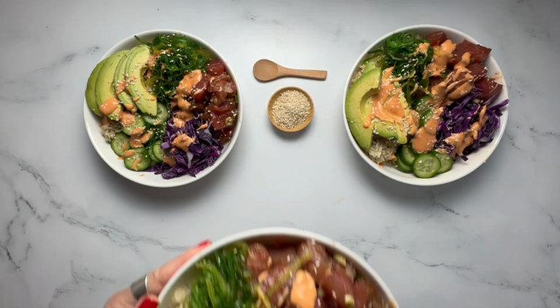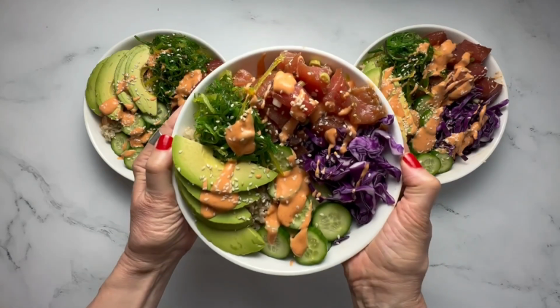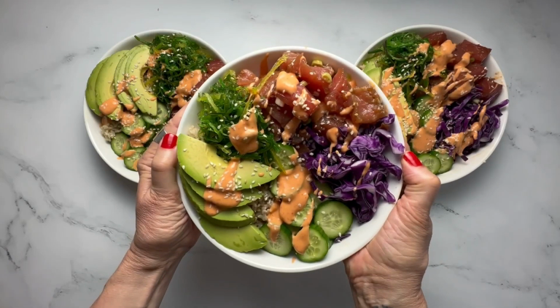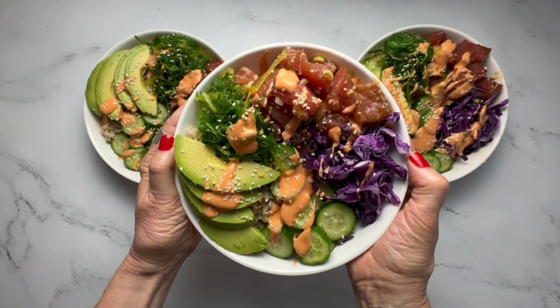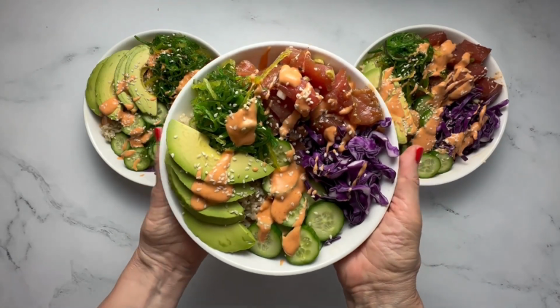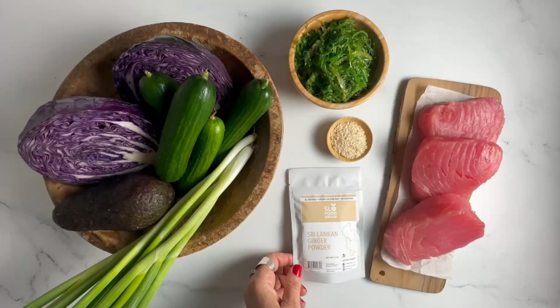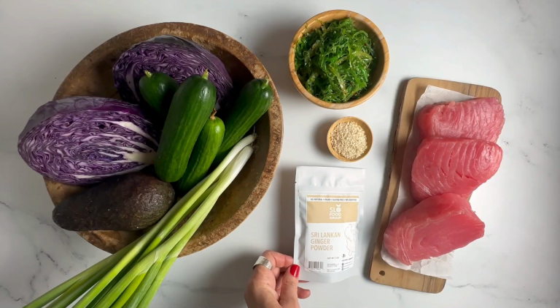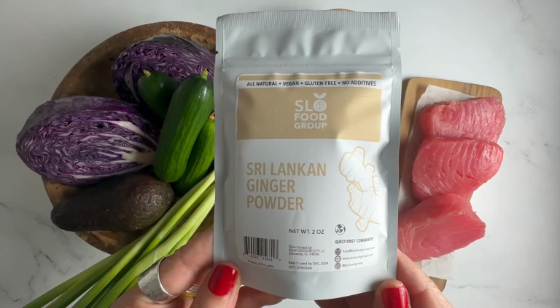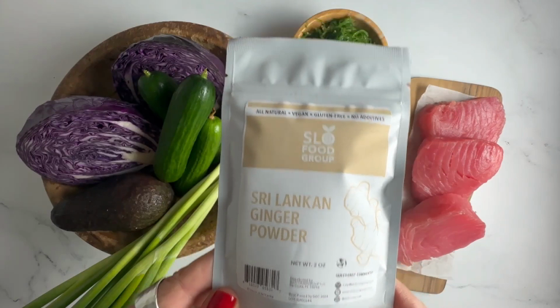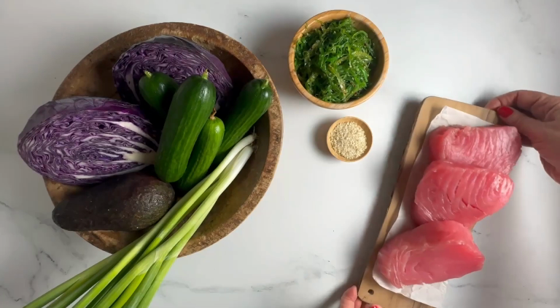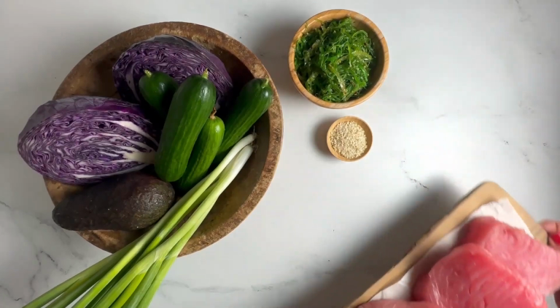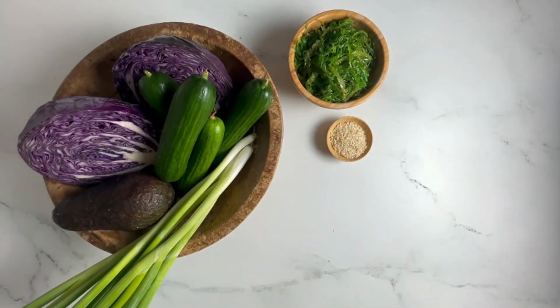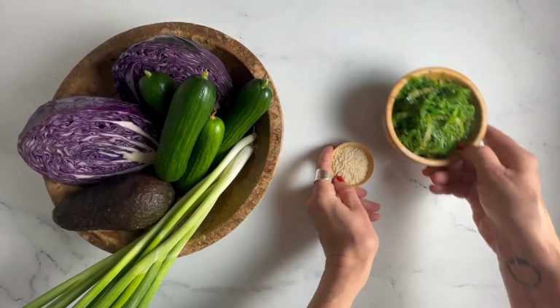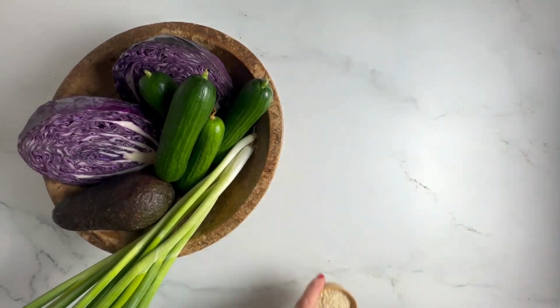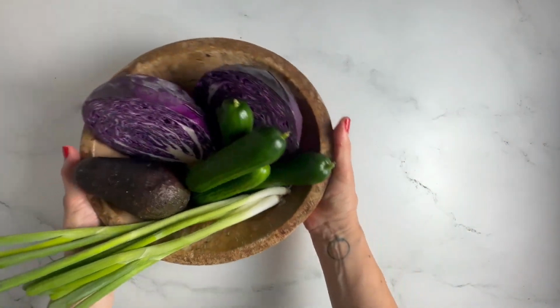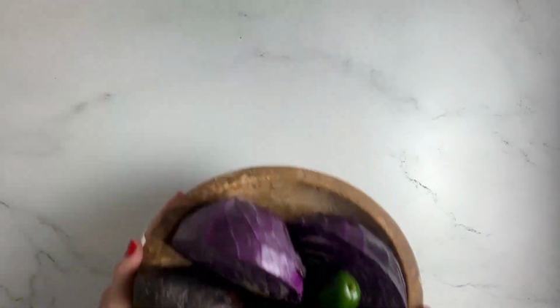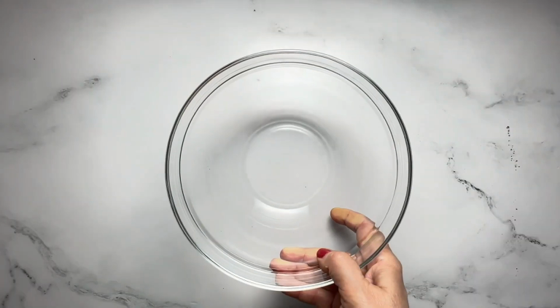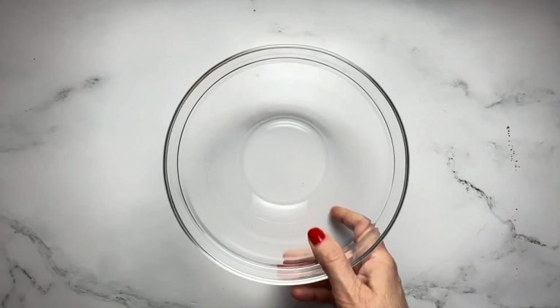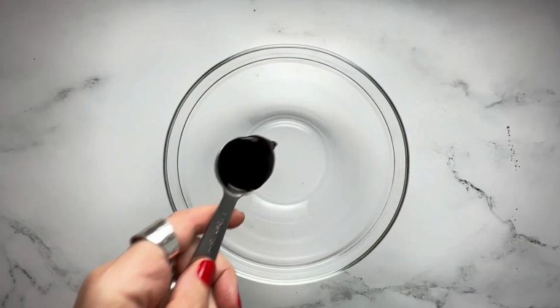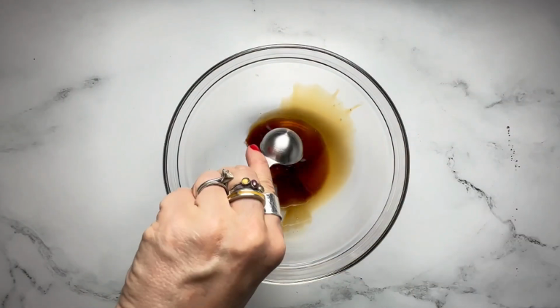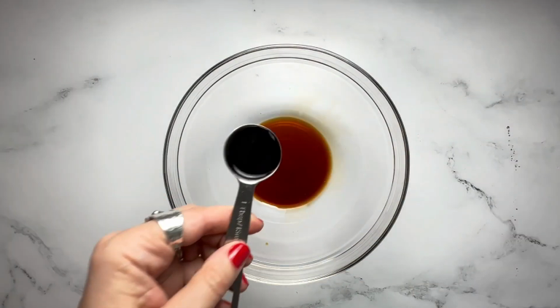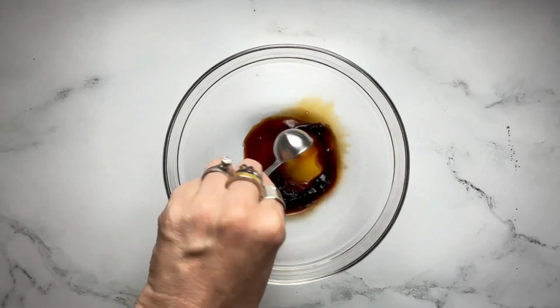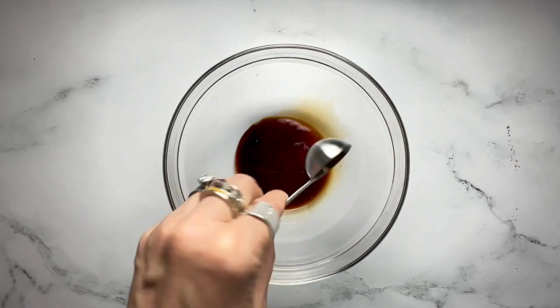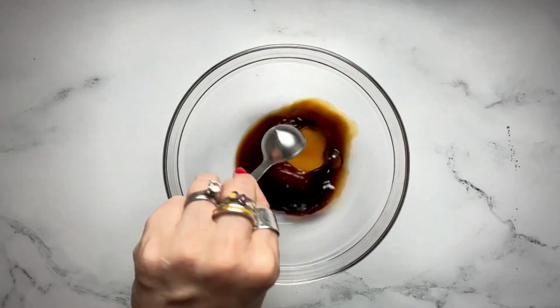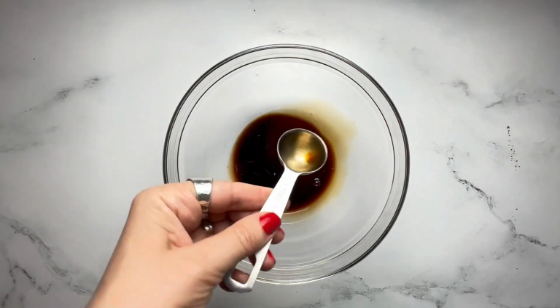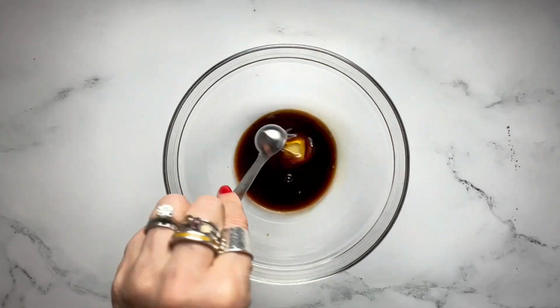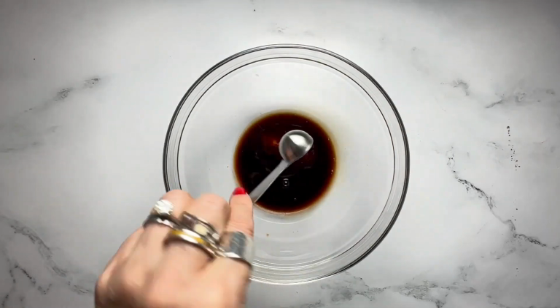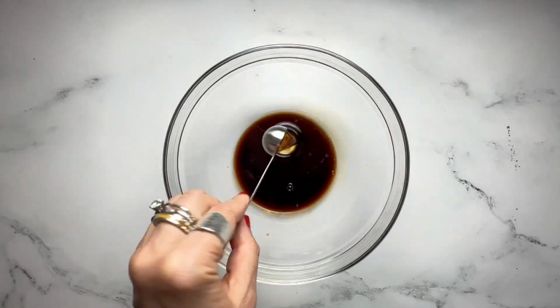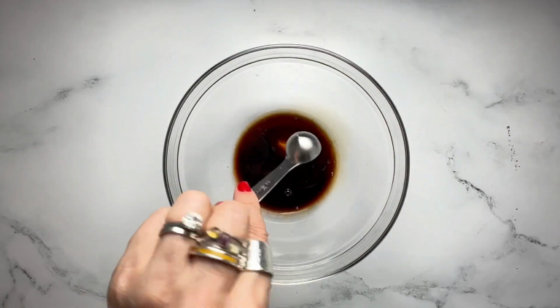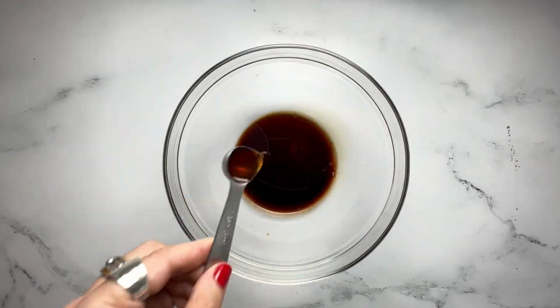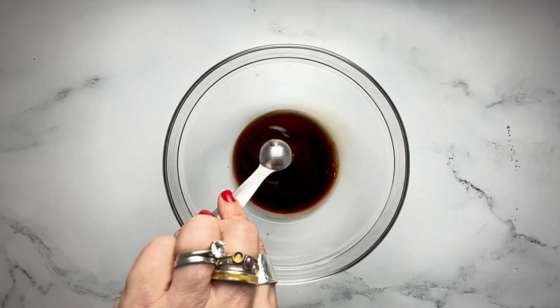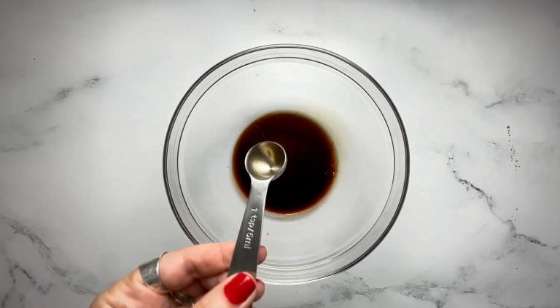It's so easy to make delicious poke bowls at home. Start by marinating sushi-grade tuna or salmon in a mixture of soy sauce, sesame oil, ground ginger, and sliced scallions, and place in the fridge for about 30 minutes to develop the flavors.